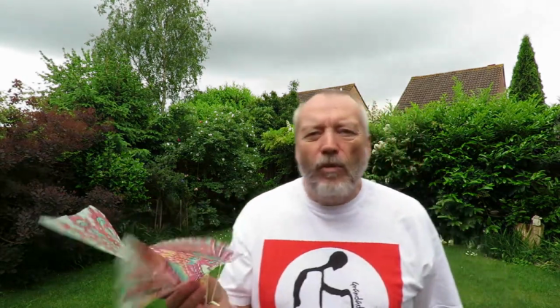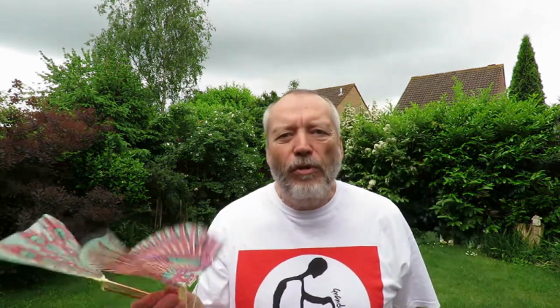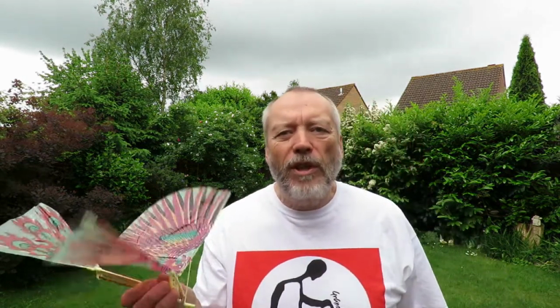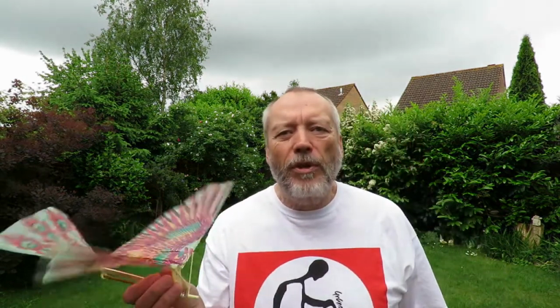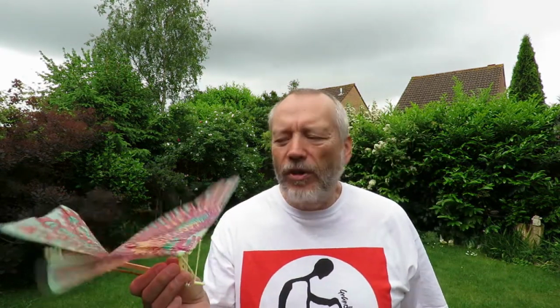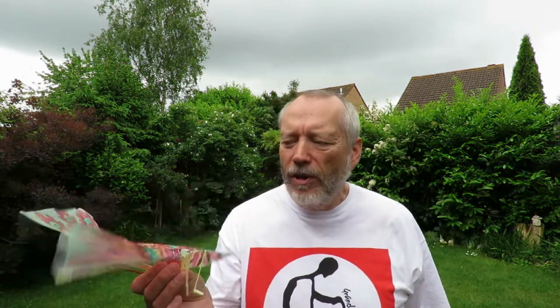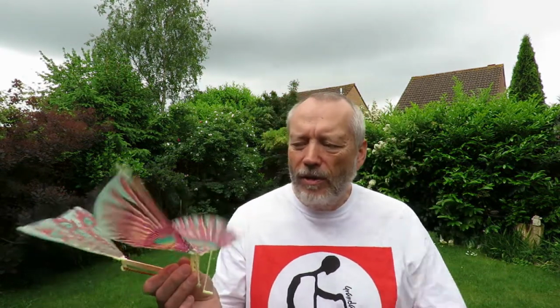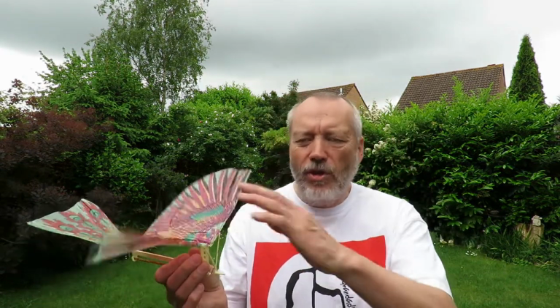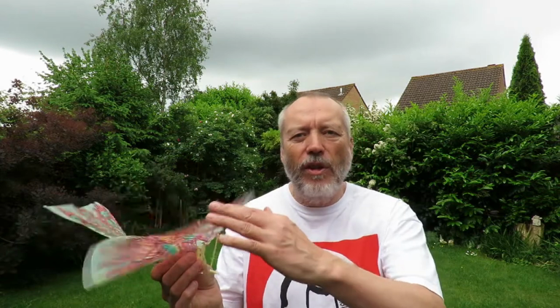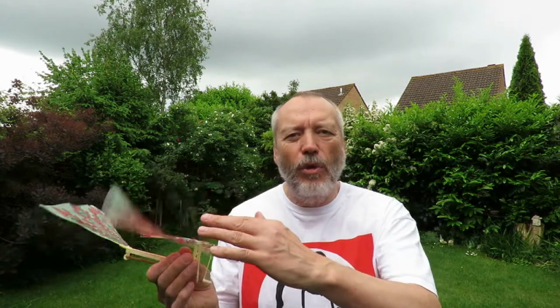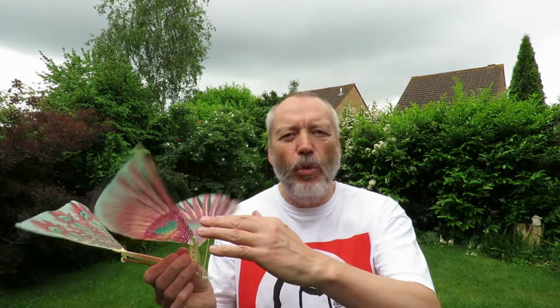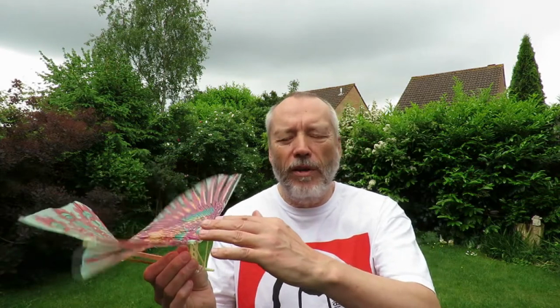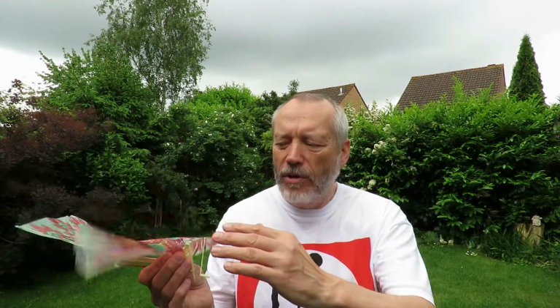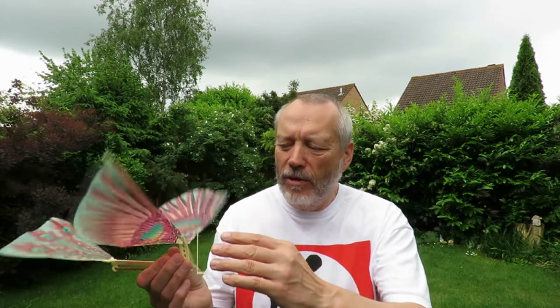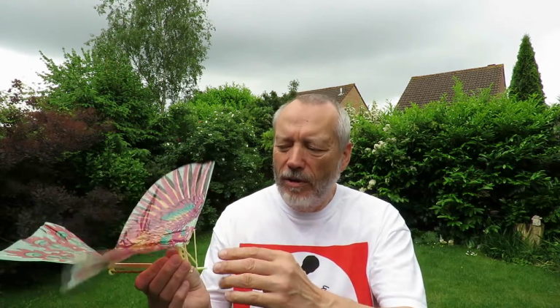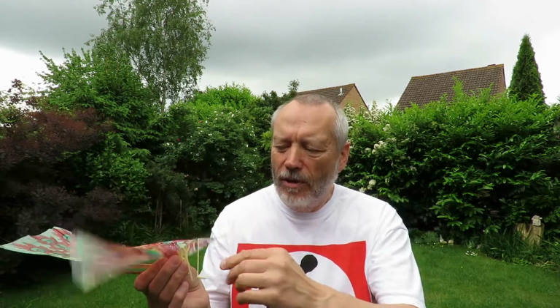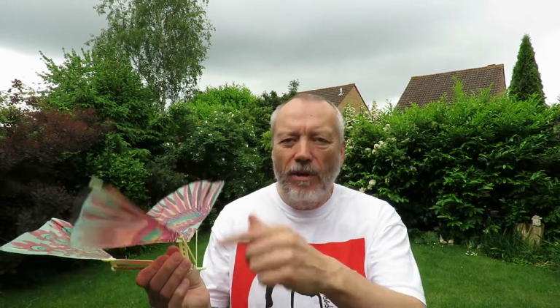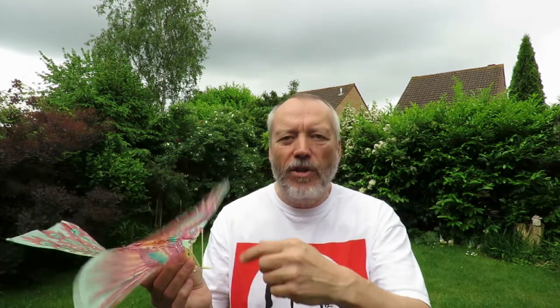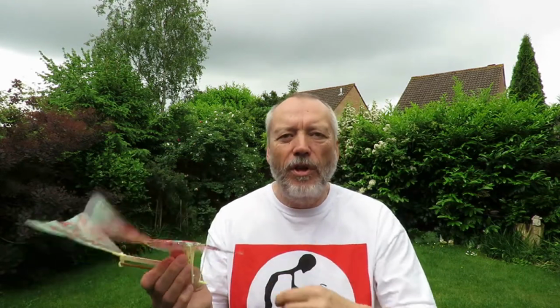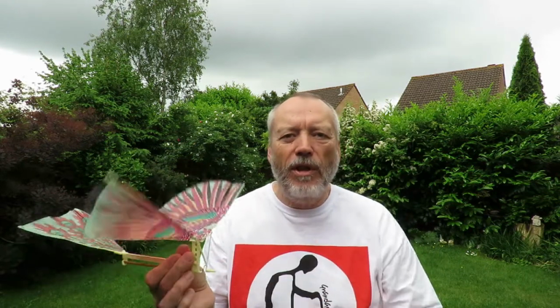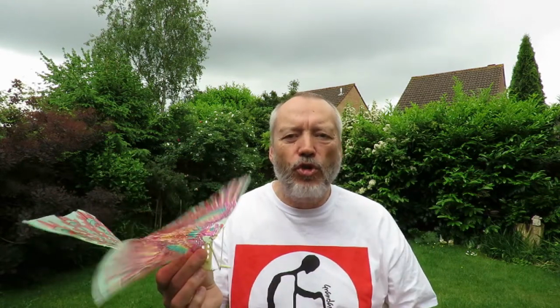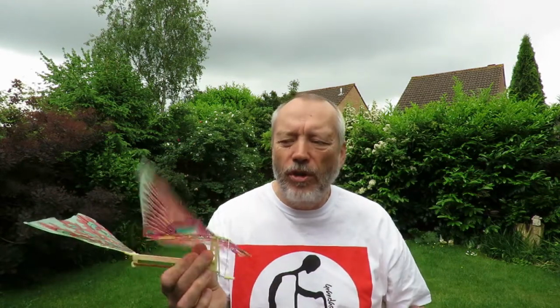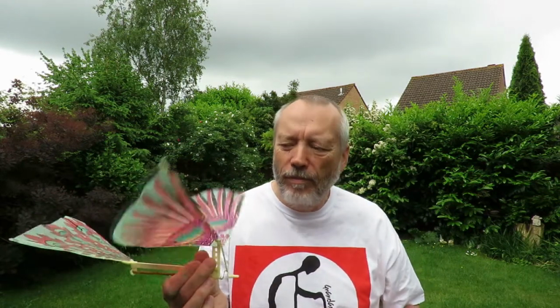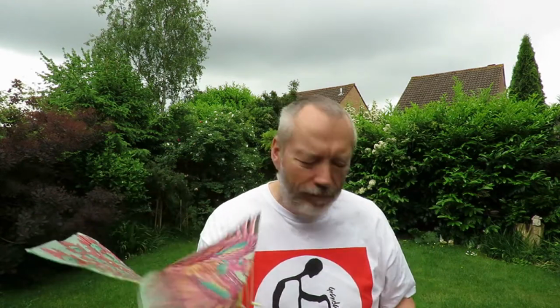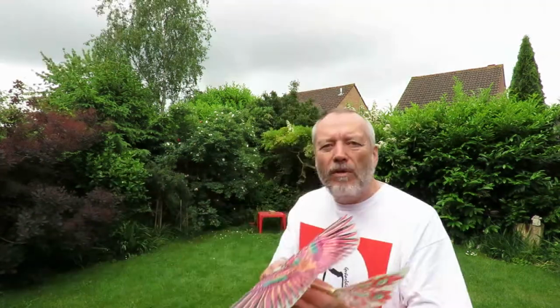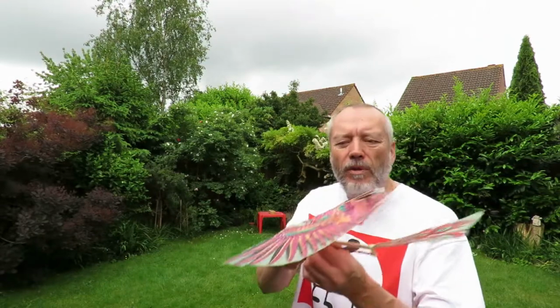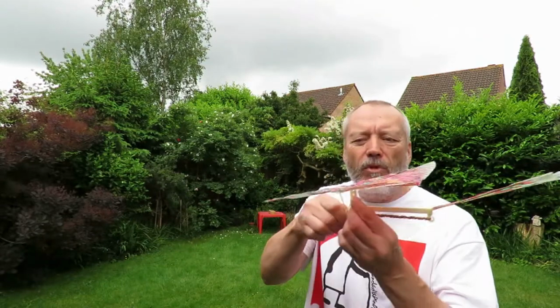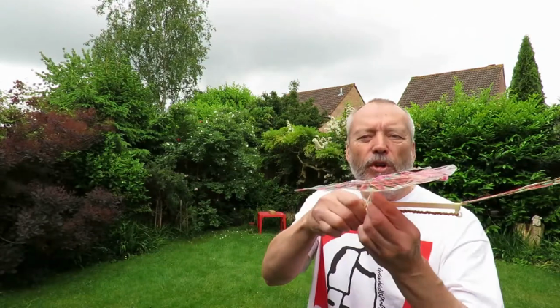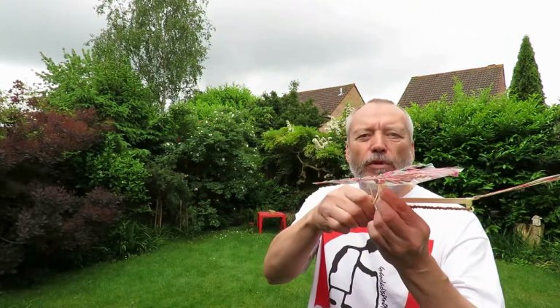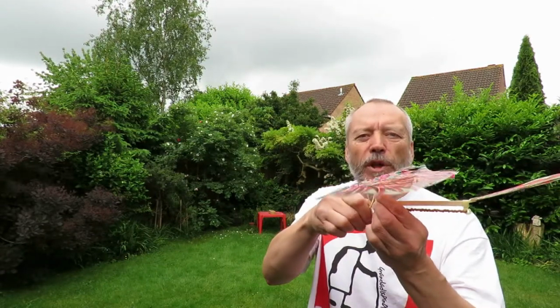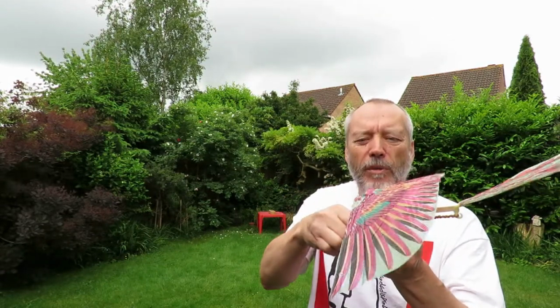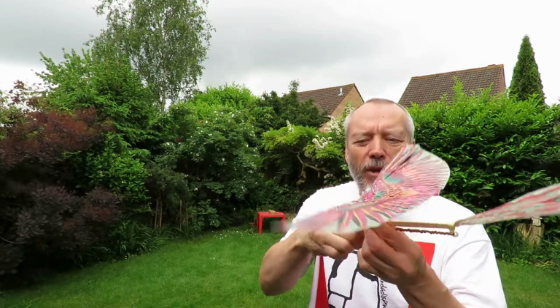Well, before I give up entirely, I'll just get another one of the wings and assemblies and give it a try. I'm trying a different wing assembly.